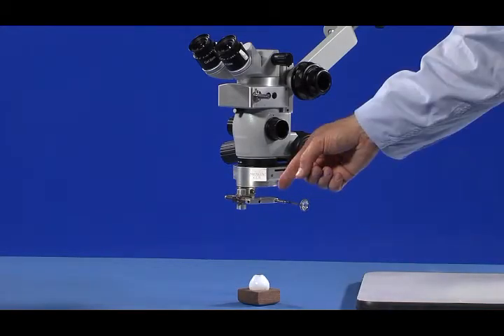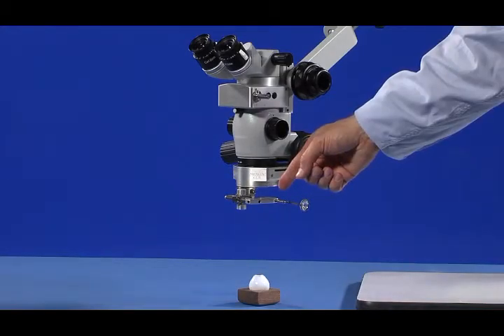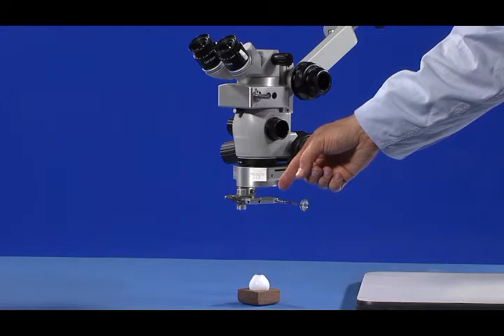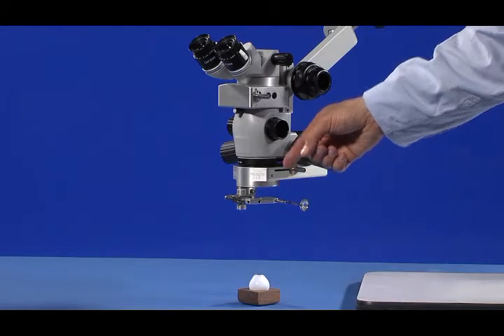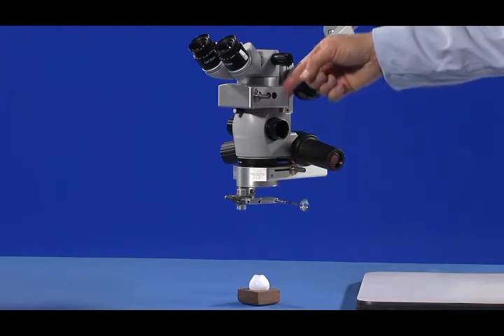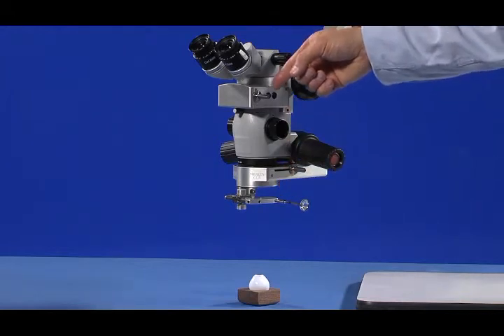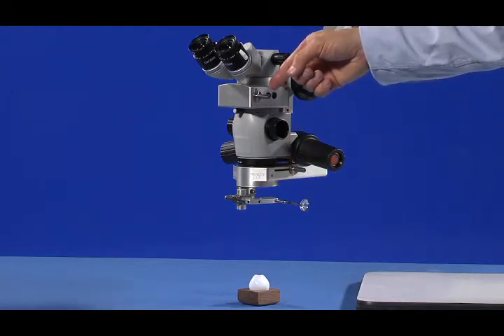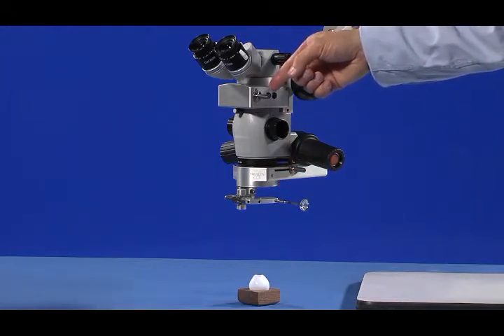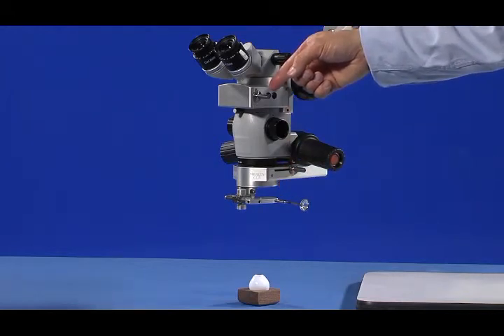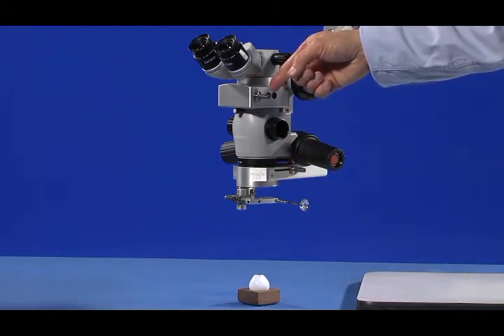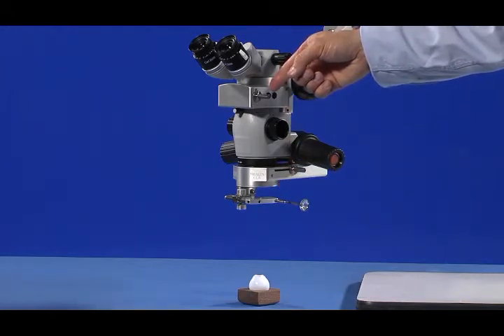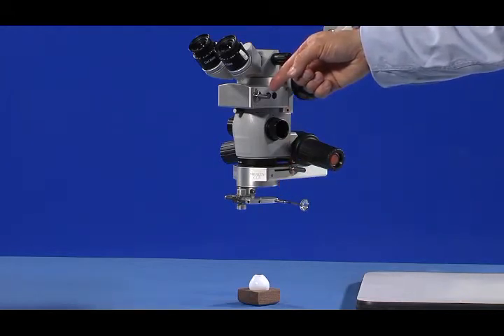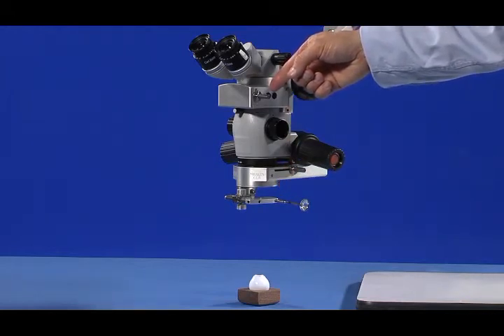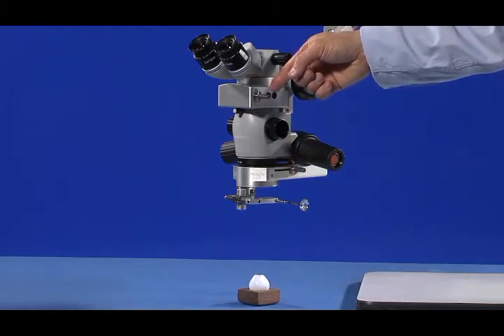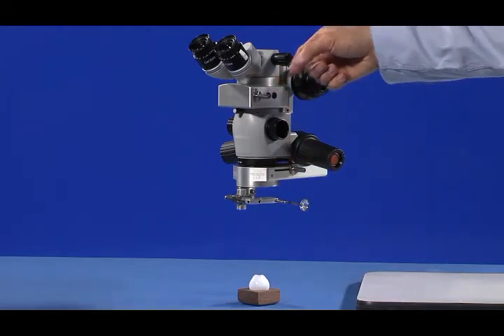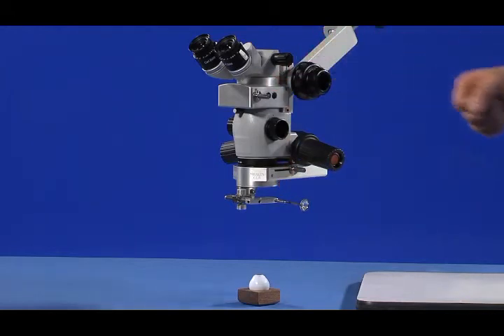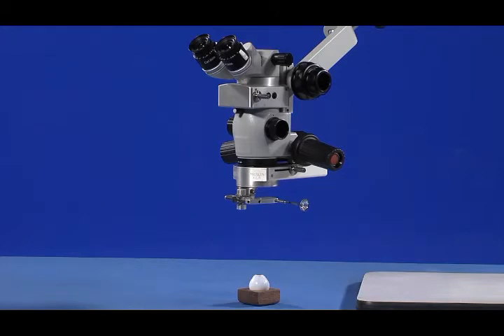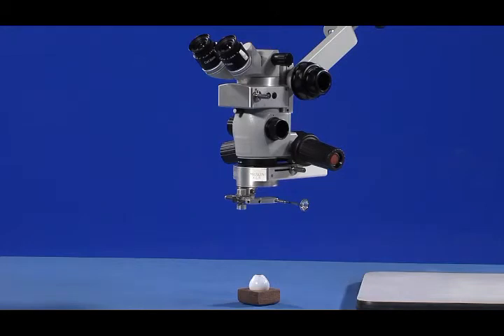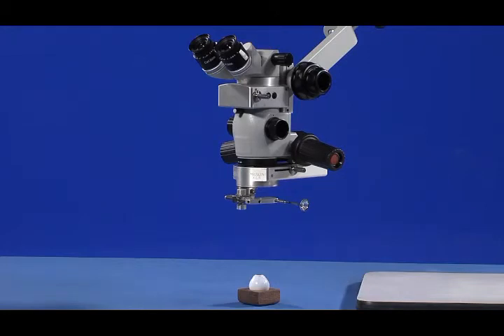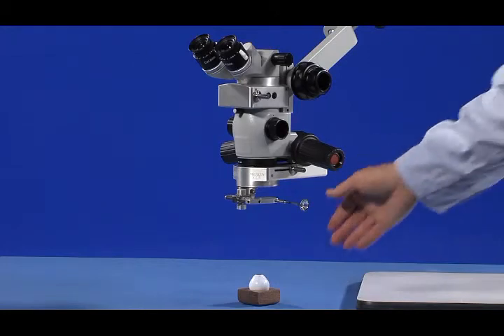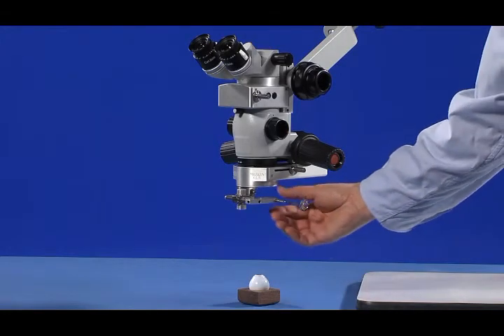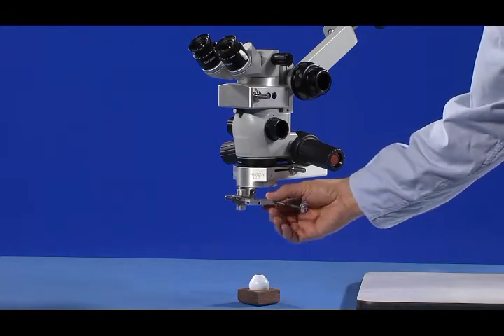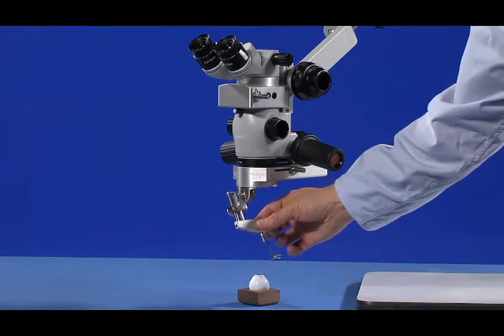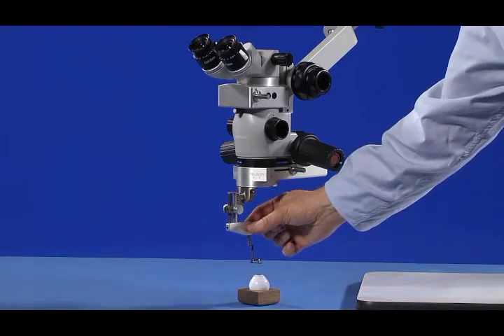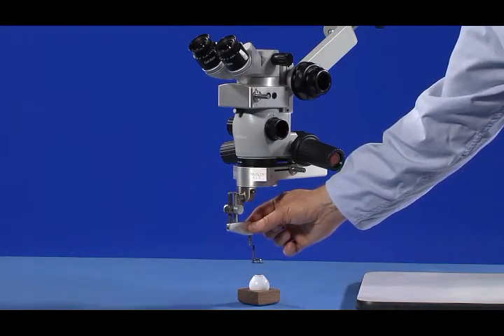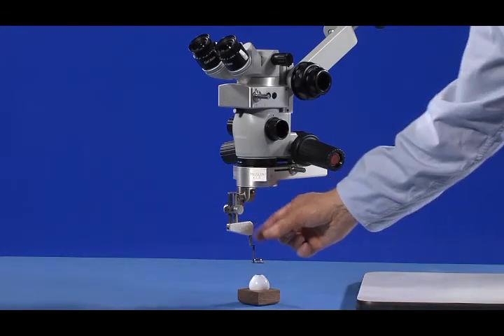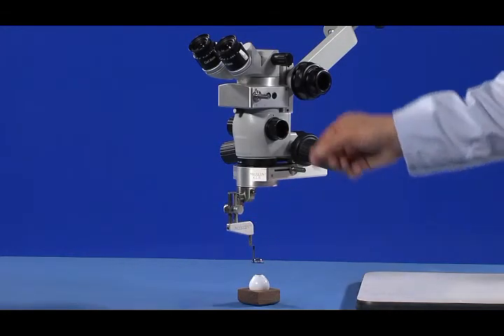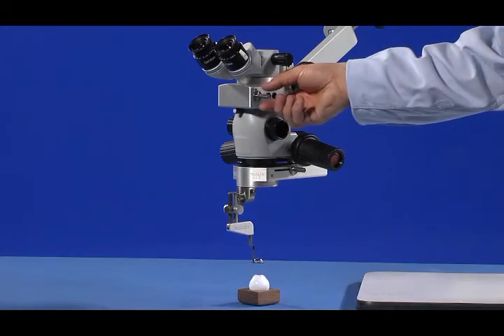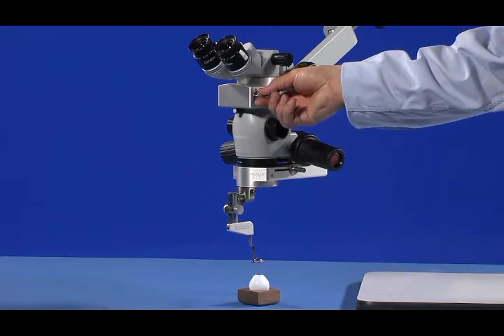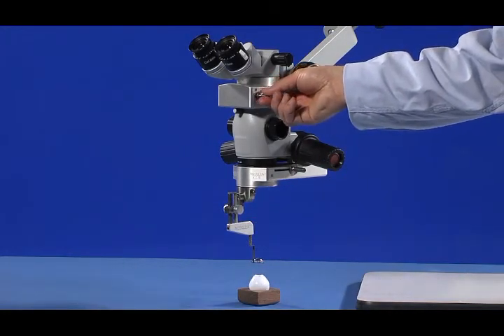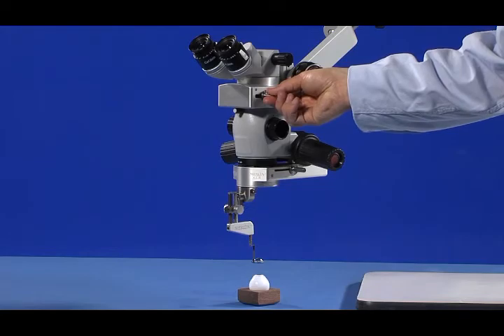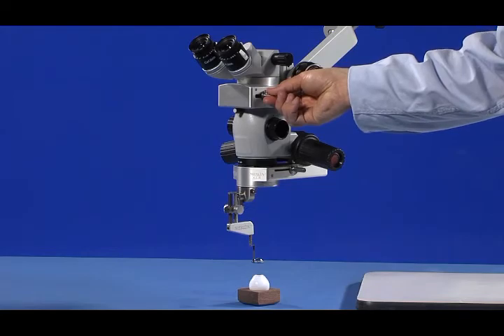As demonstrated in this portion of the instructional videos, the Merlin Surgical System is designed for ease of use with minimum effort, regardless of whether you are using the automated models or the manual models.